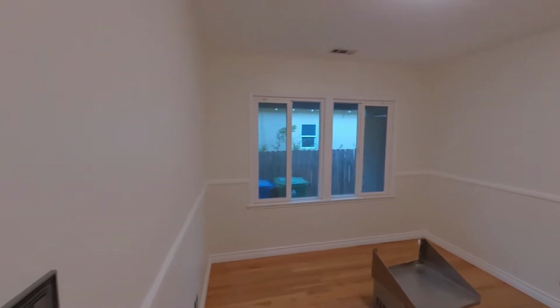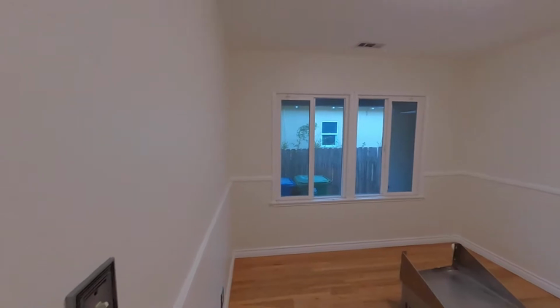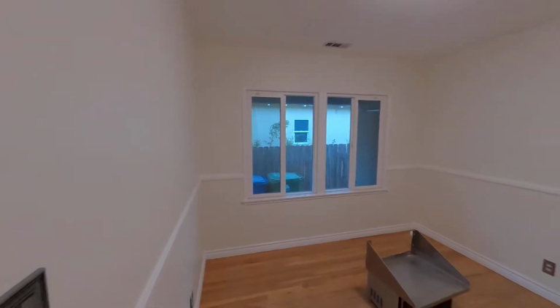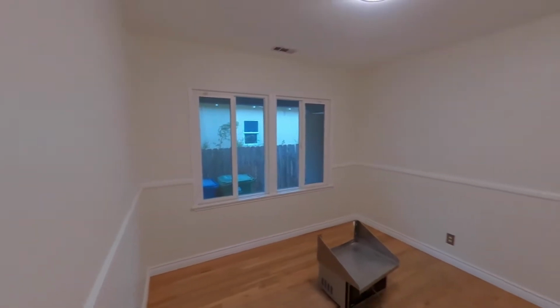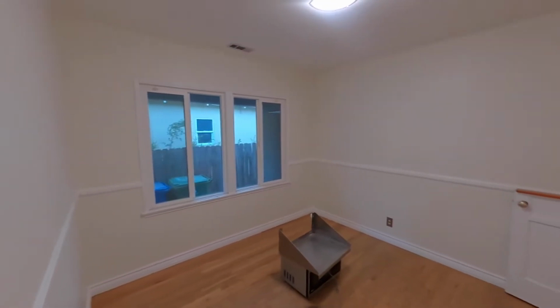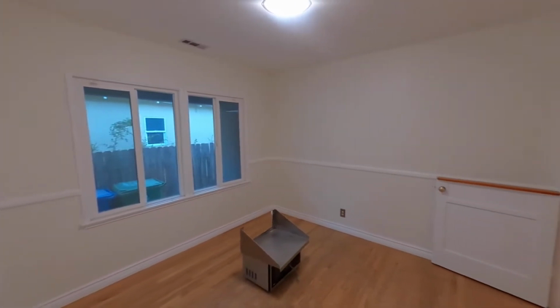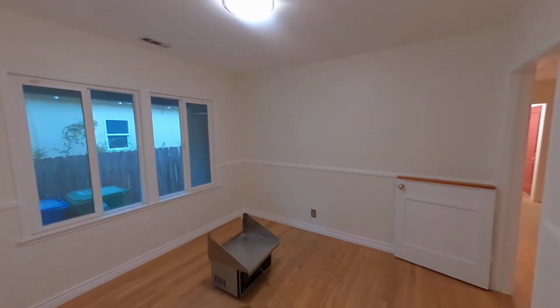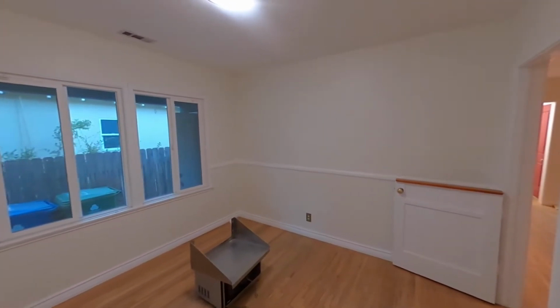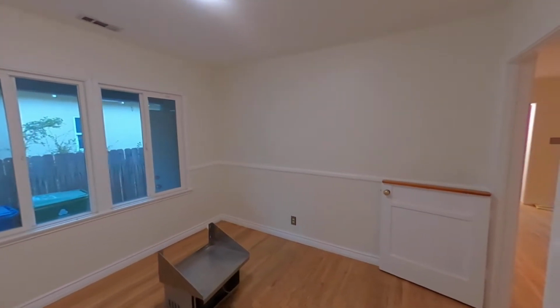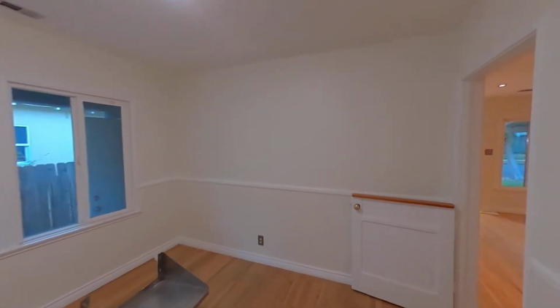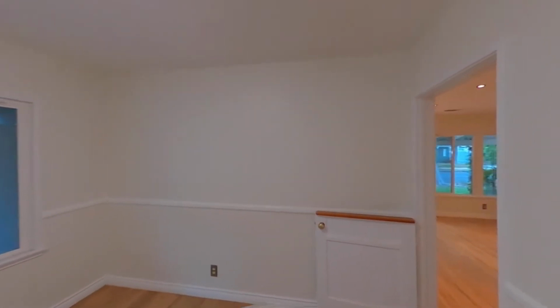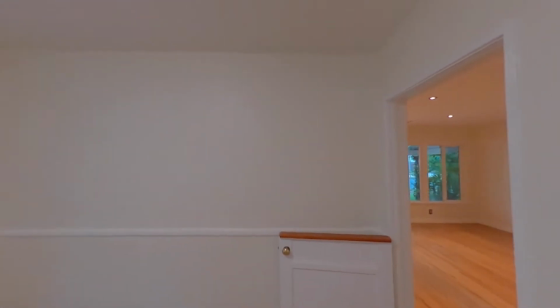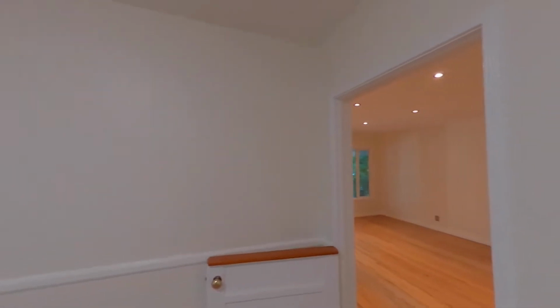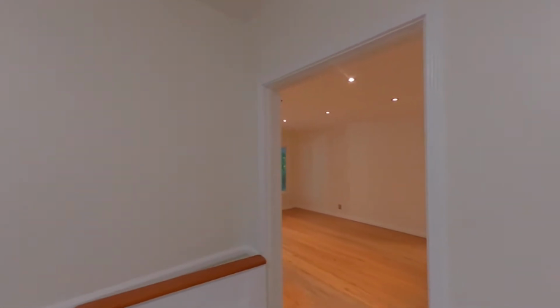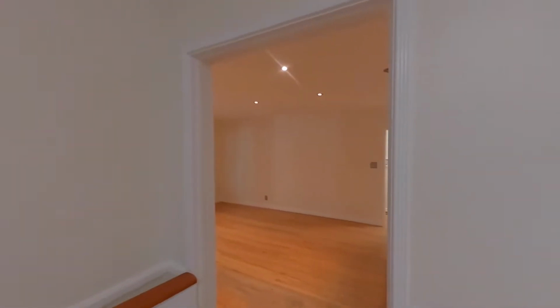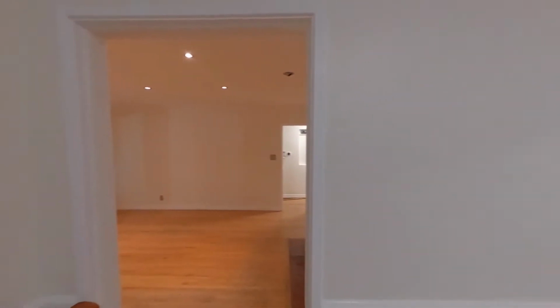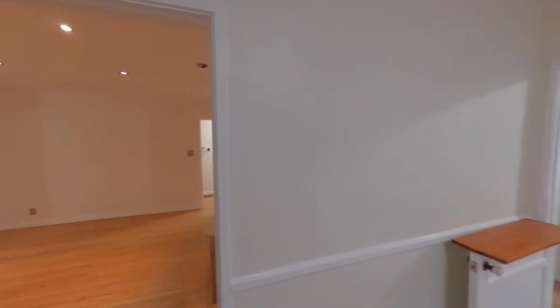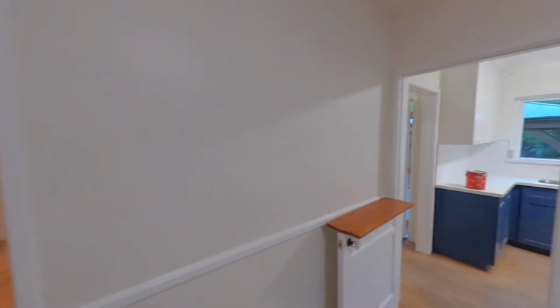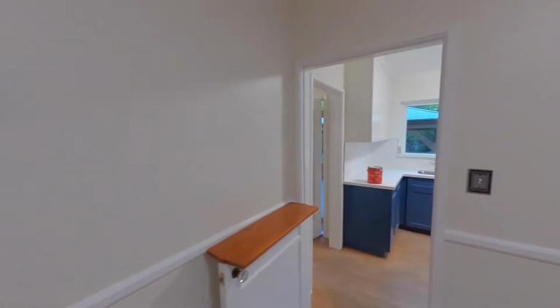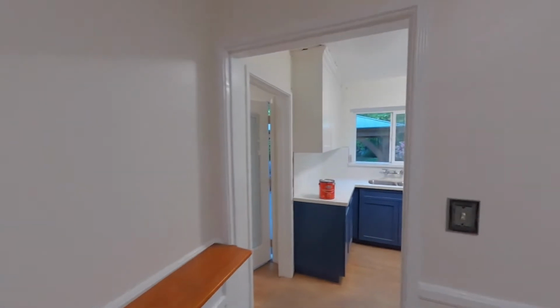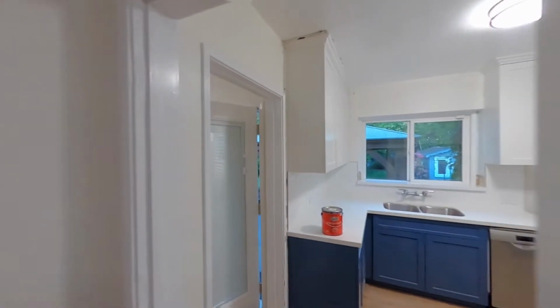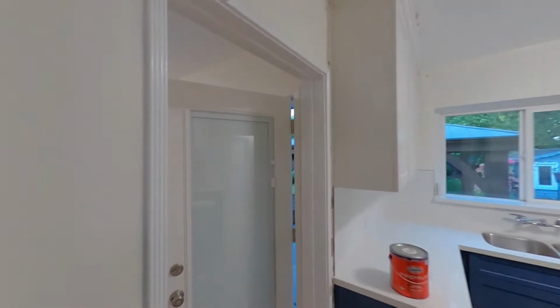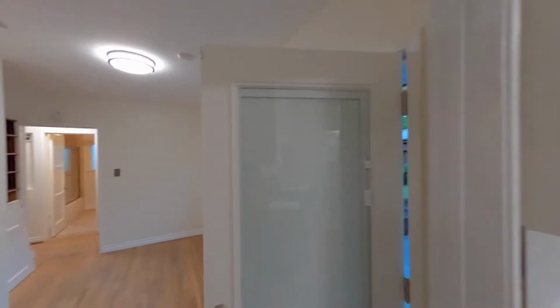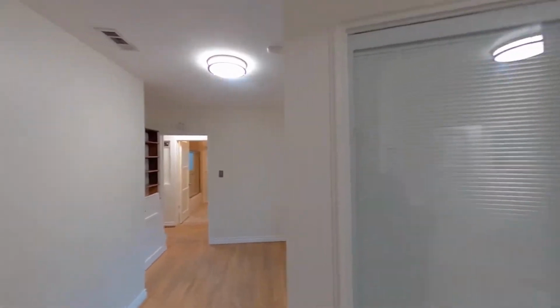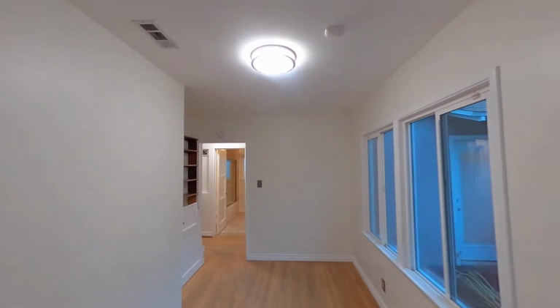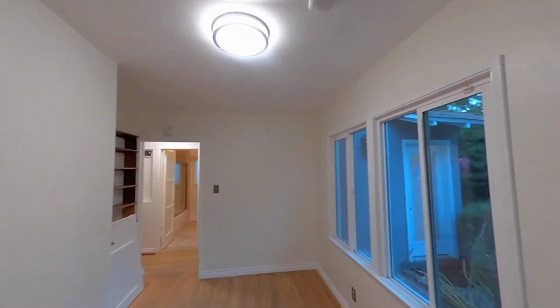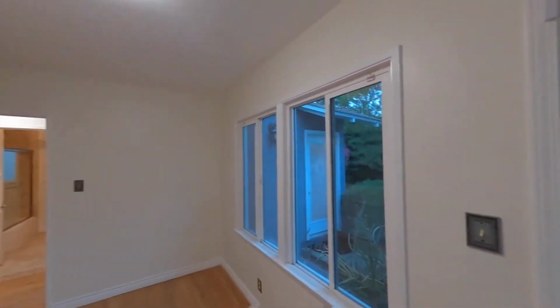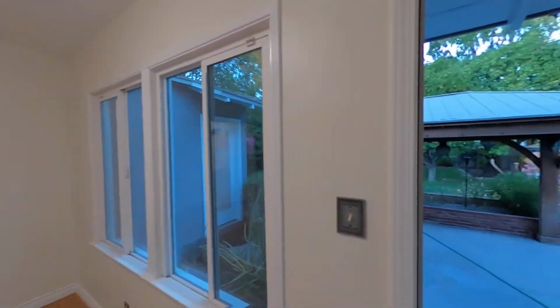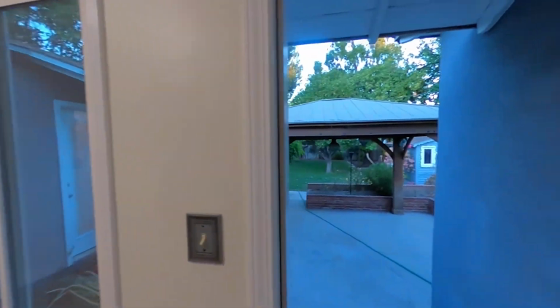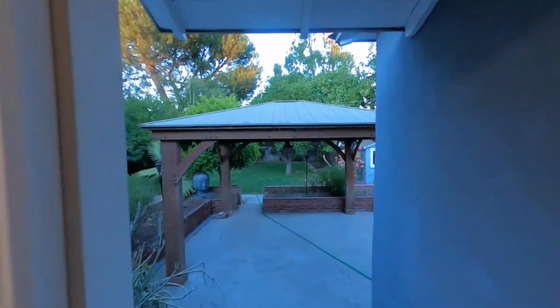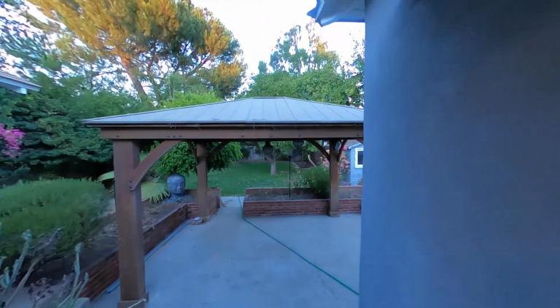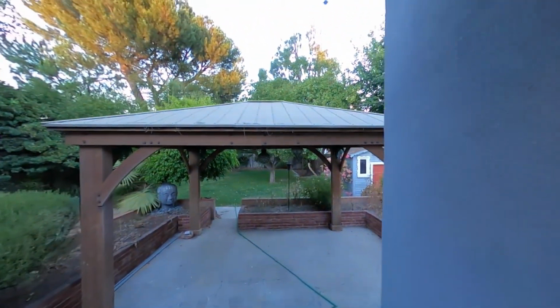This is meant to be the dining room, but it could also be an office if you want to use the other one as a dining room.